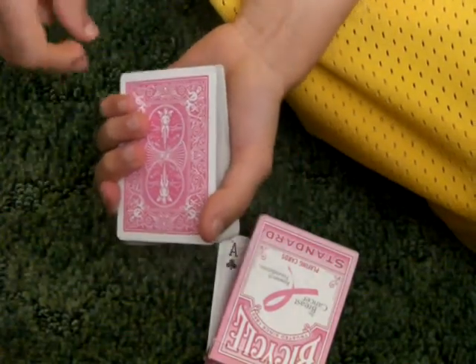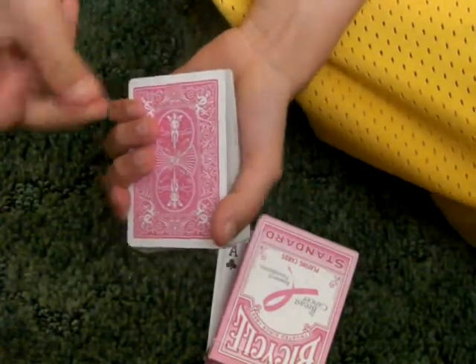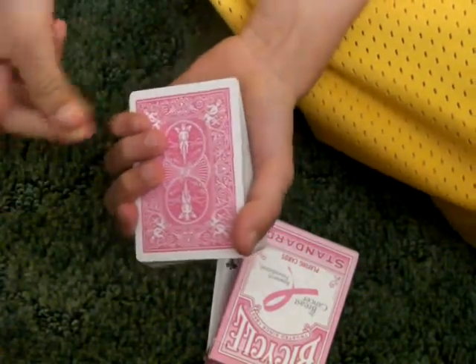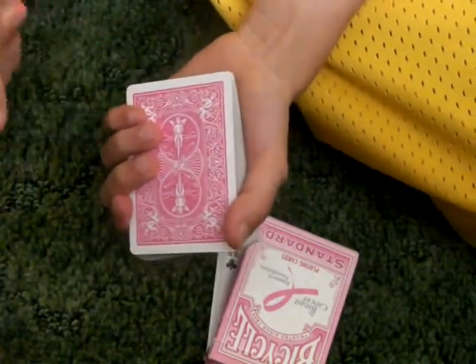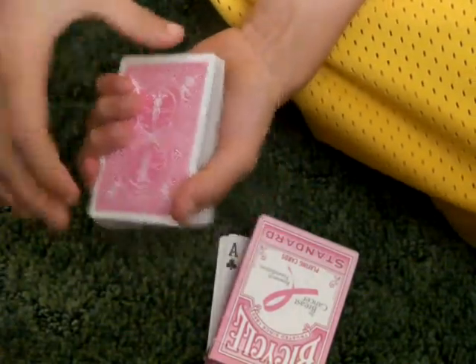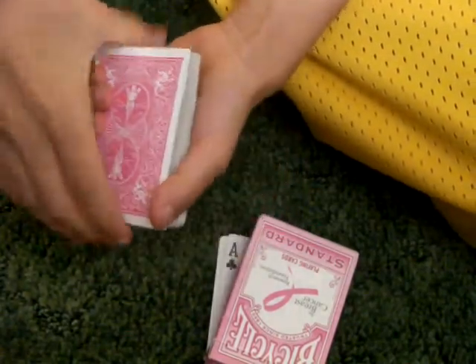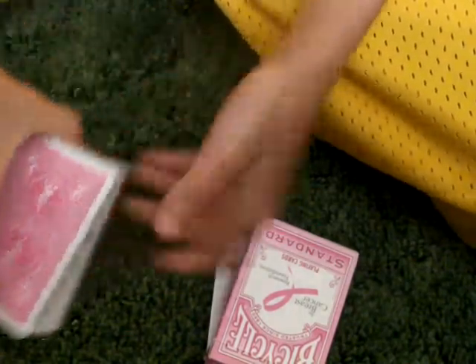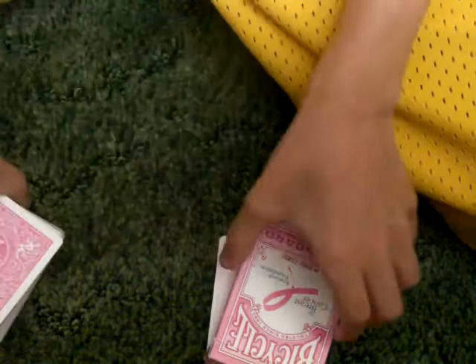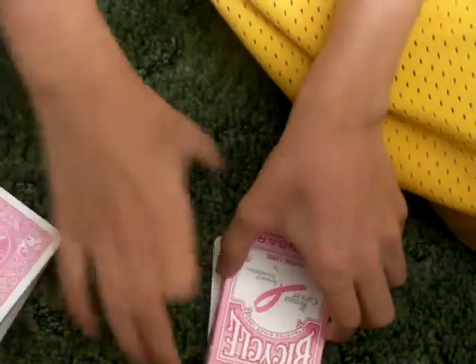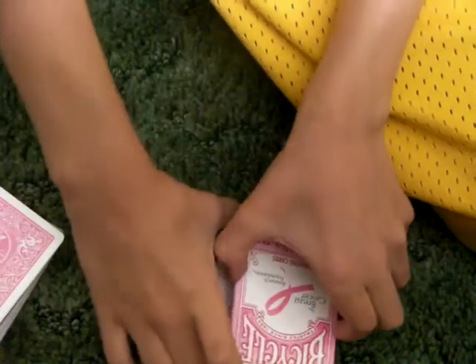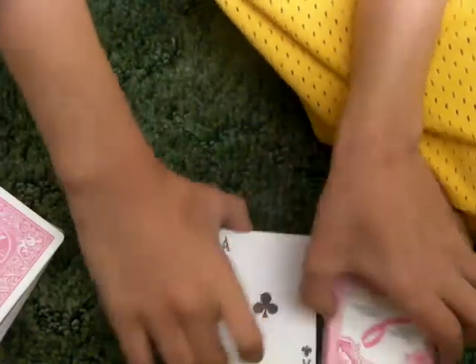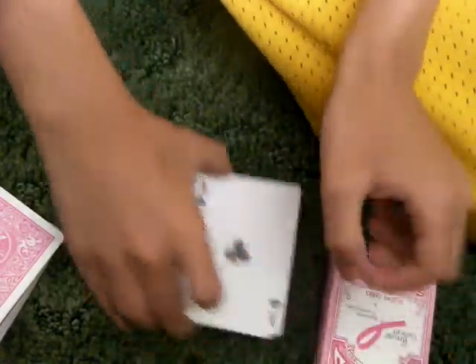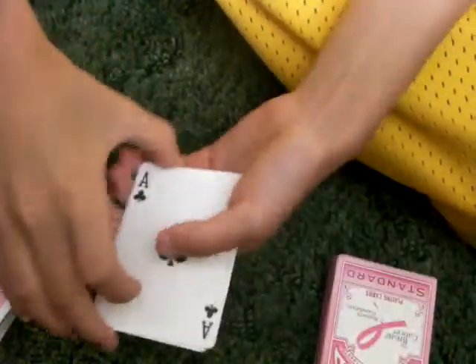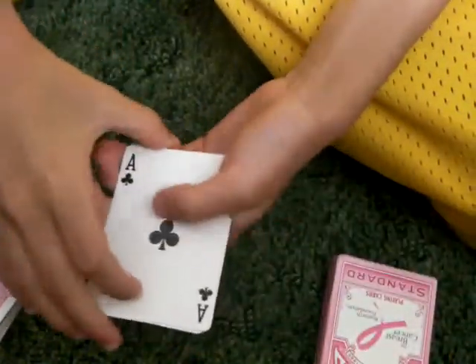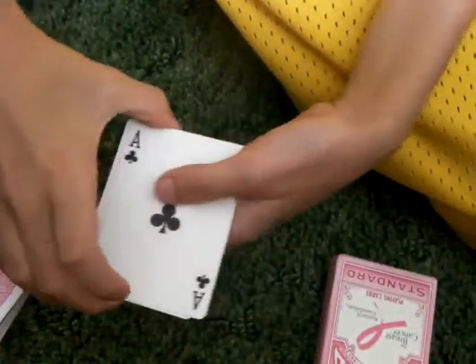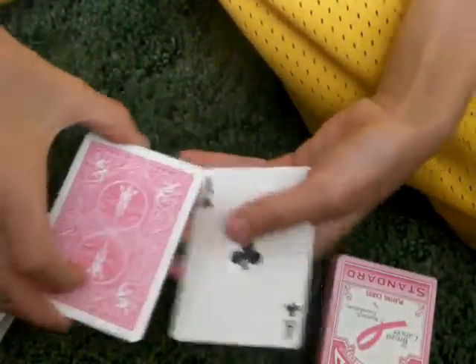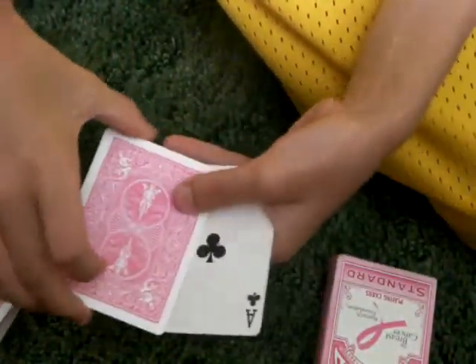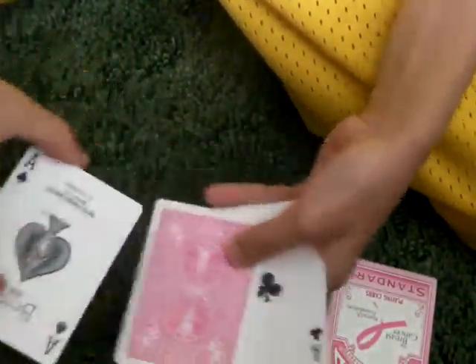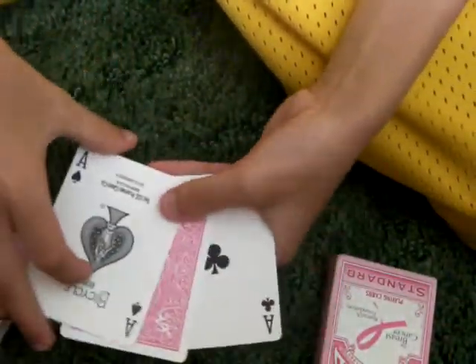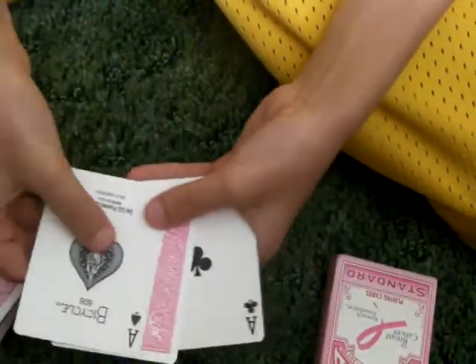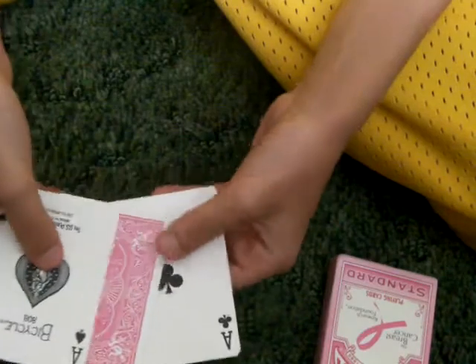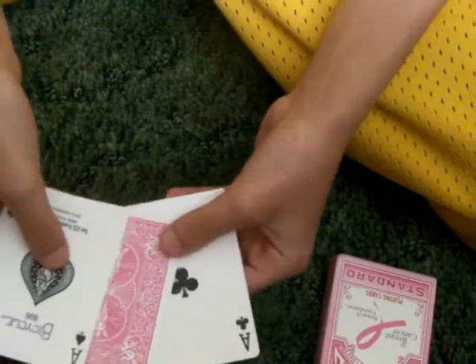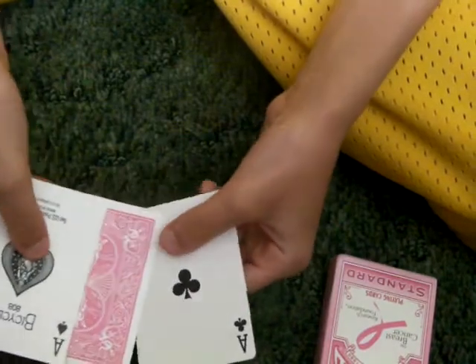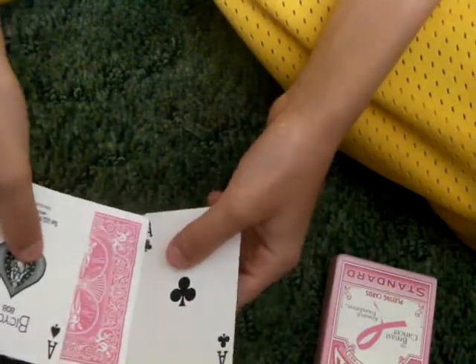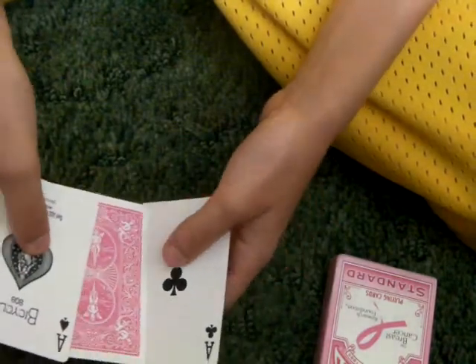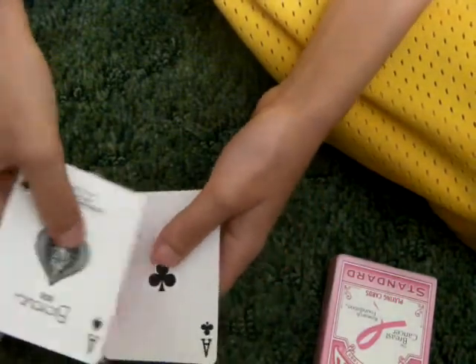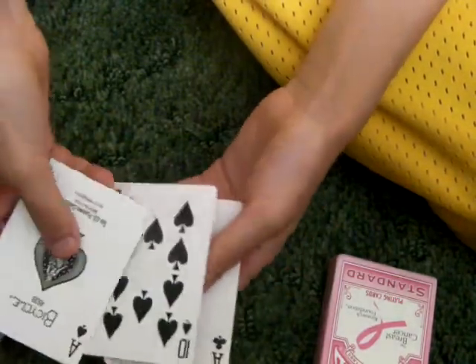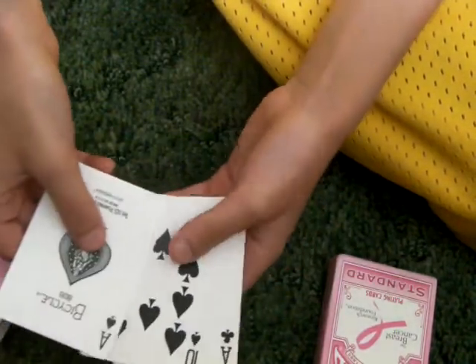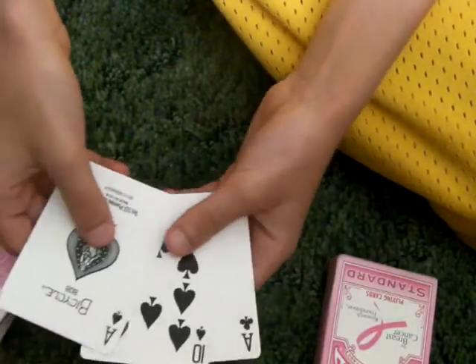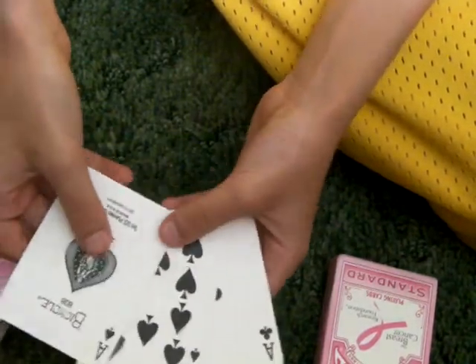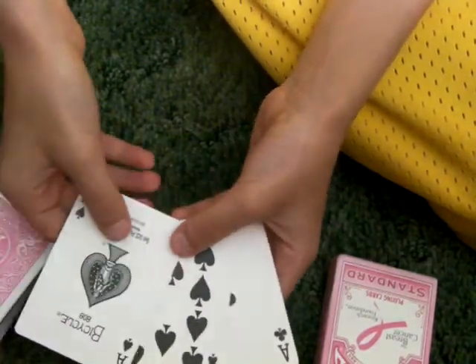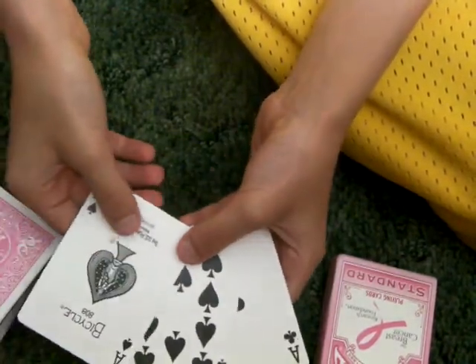I'm just going to get the ten of clubs lost in the middle of the deck. And with just a little snap, the two black aces find a card. And they find the card — the ten of spades you're selecting, right?